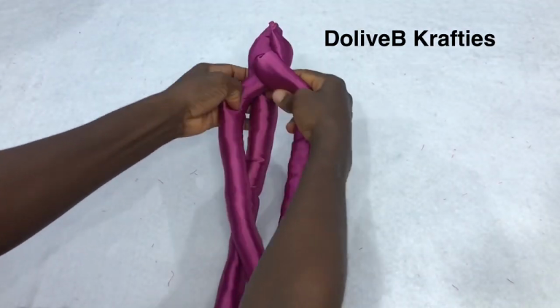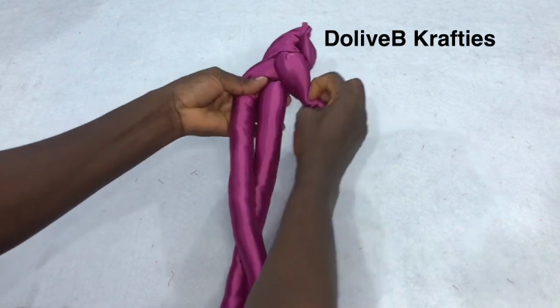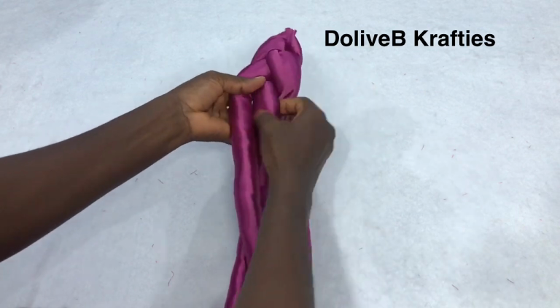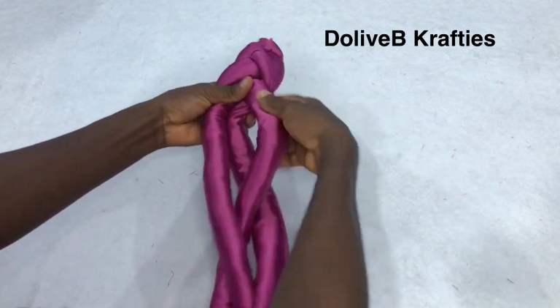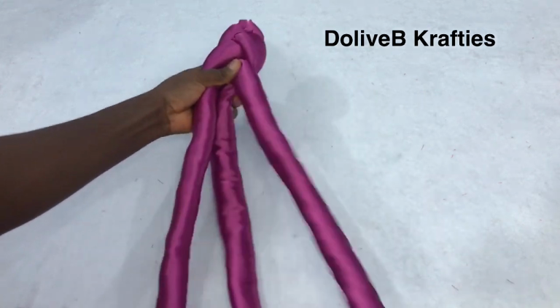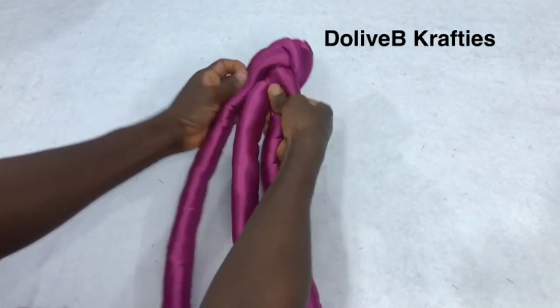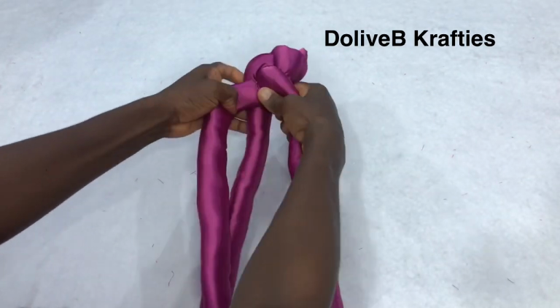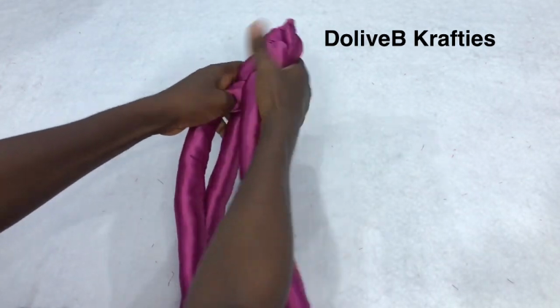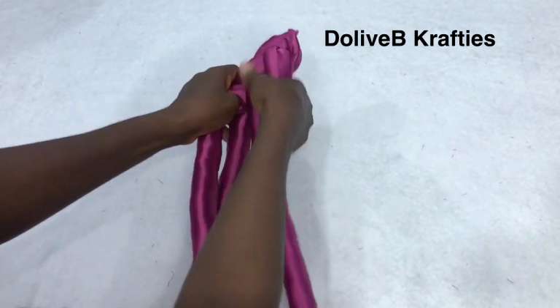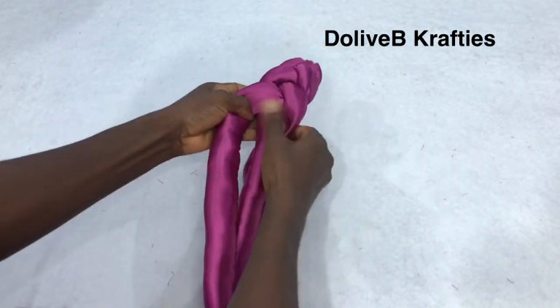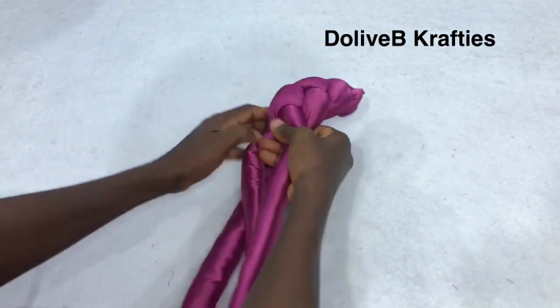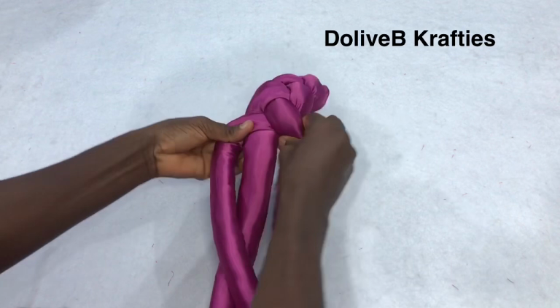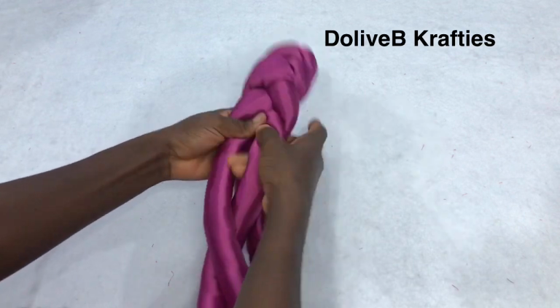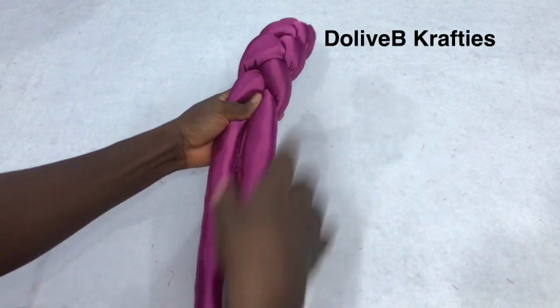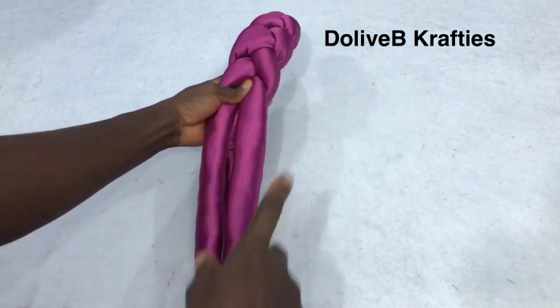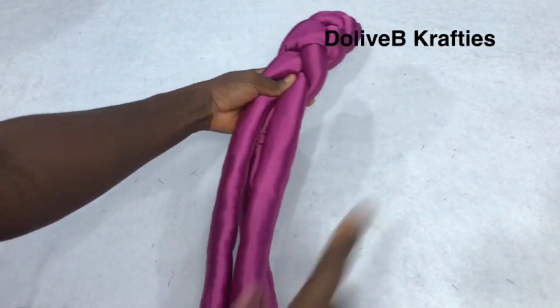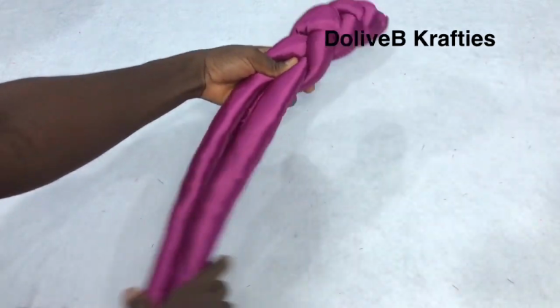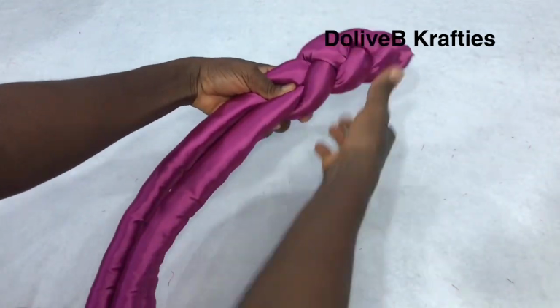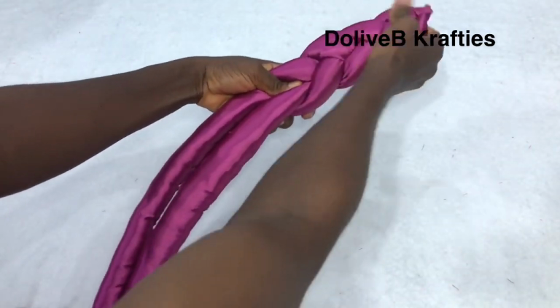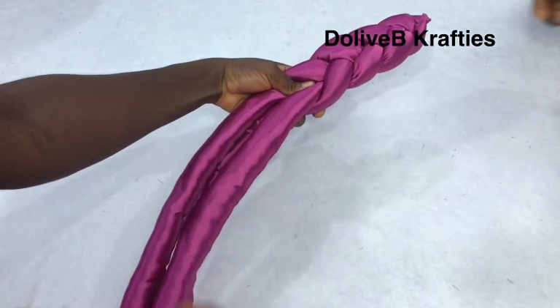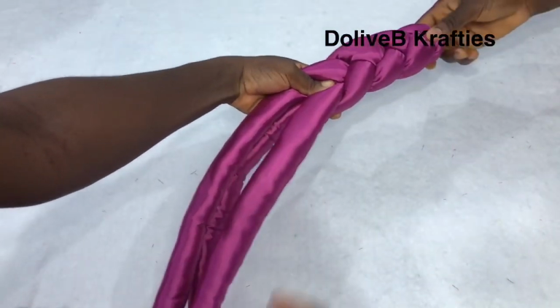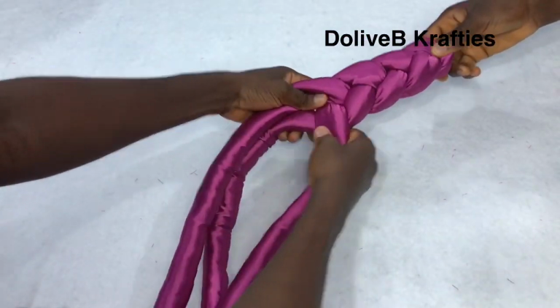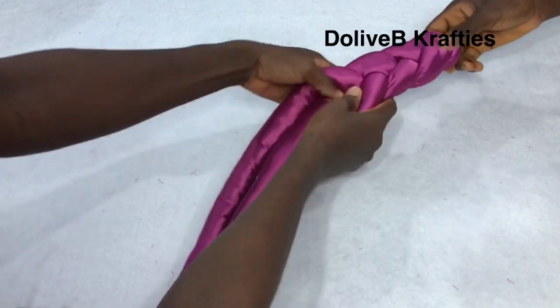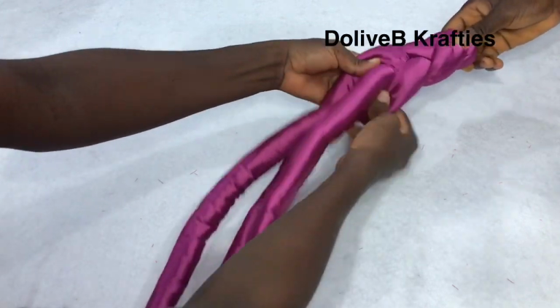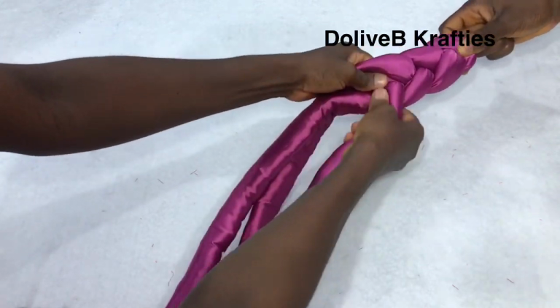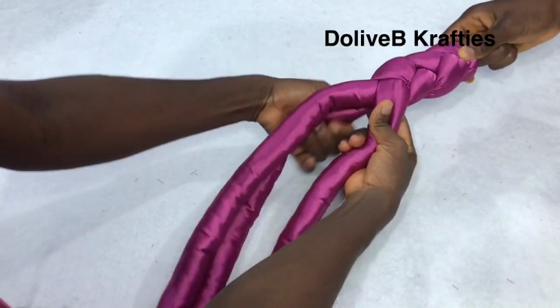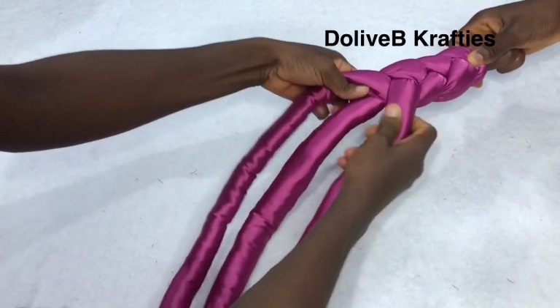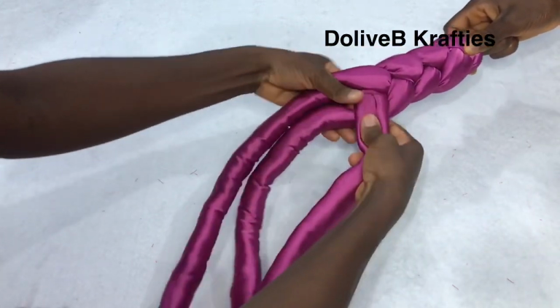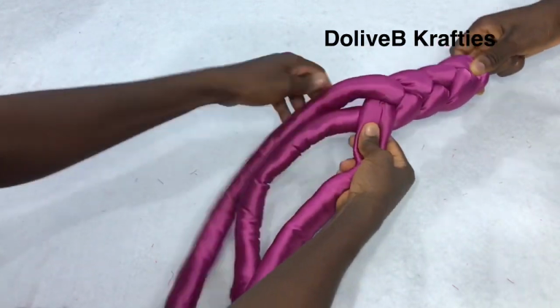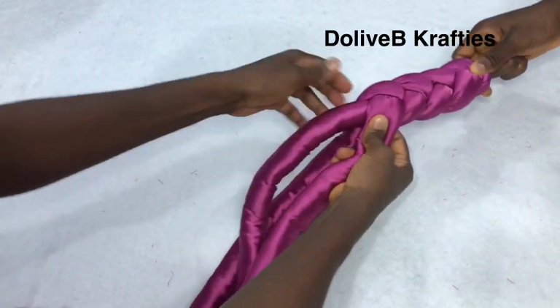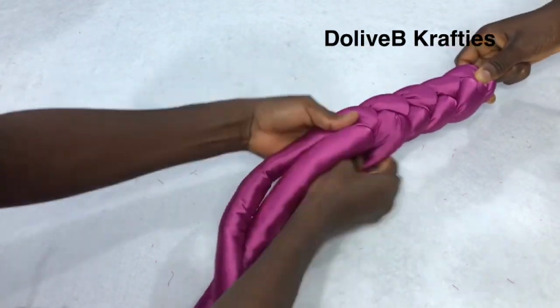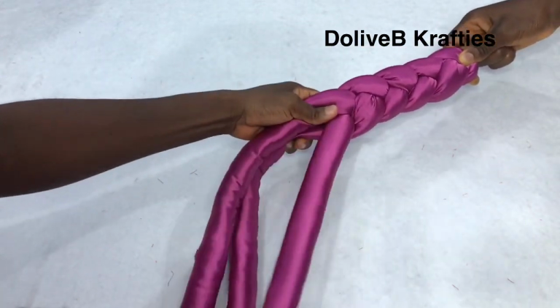I'm done tucking and I'm going to start braiding the pieces together. I actually got someone to hold it down for me so that it will be neat and firm as much as possible — I'll just braid it like that until I get to the end.